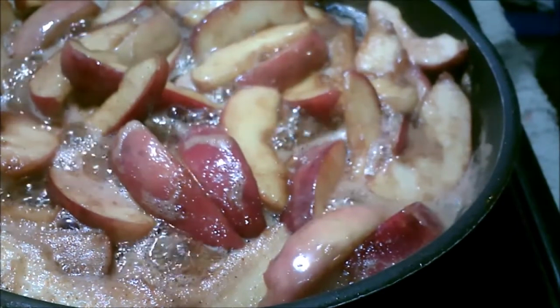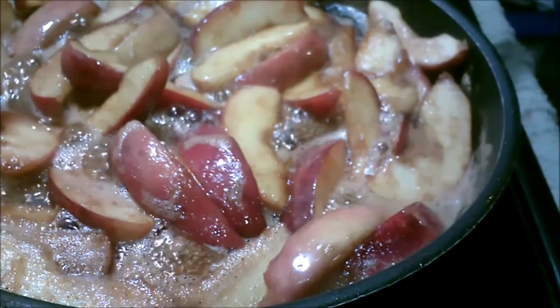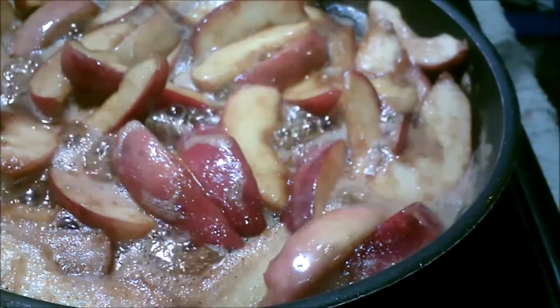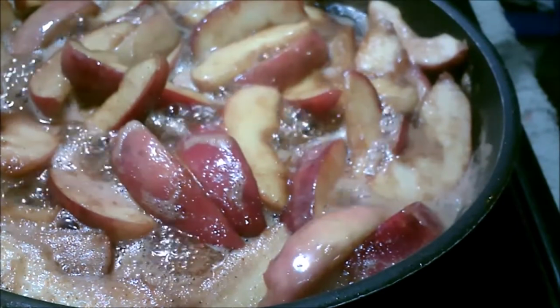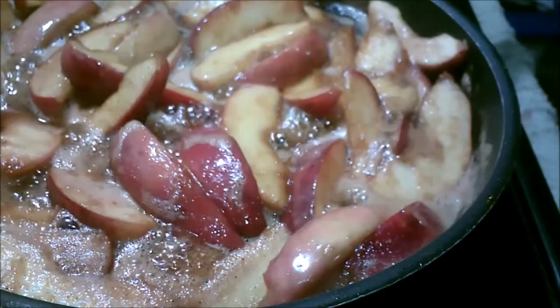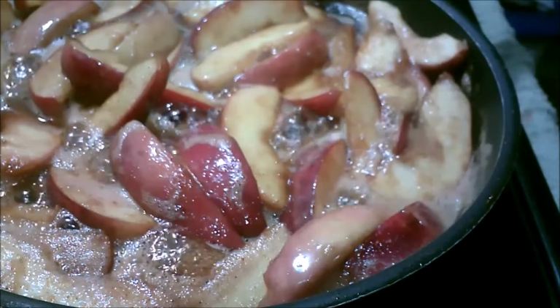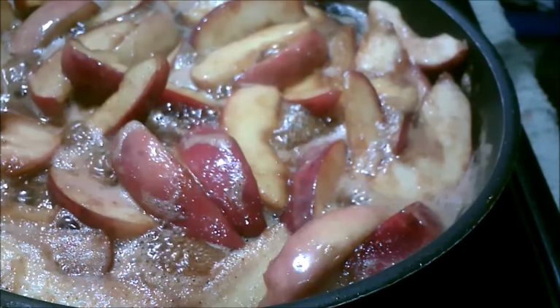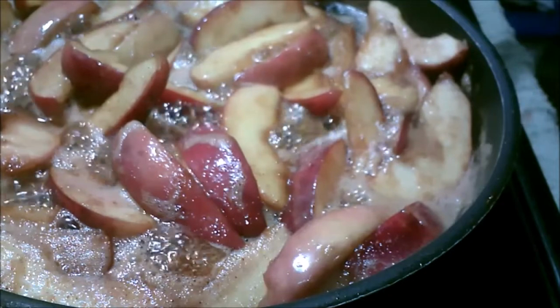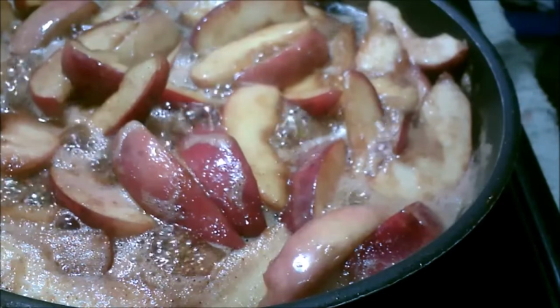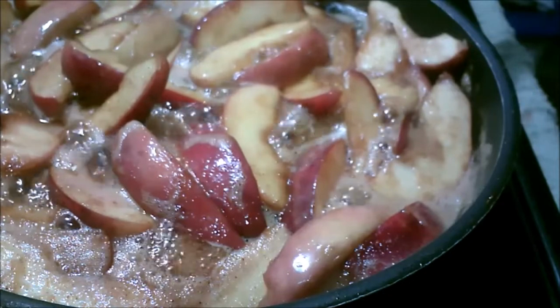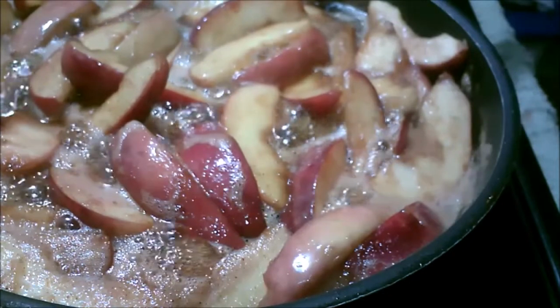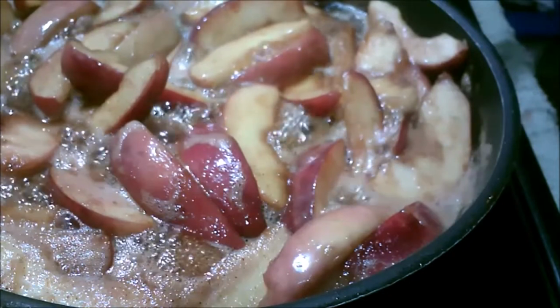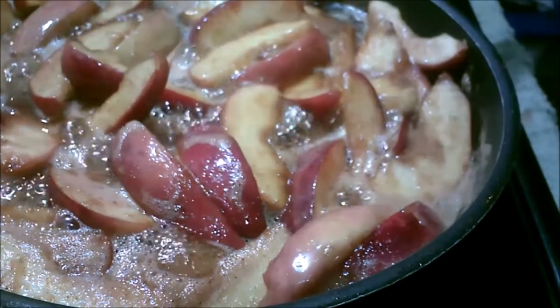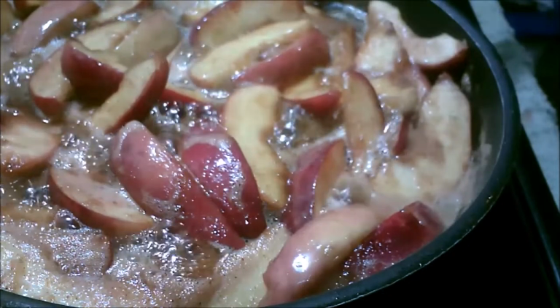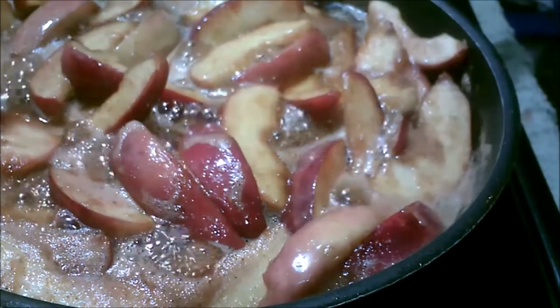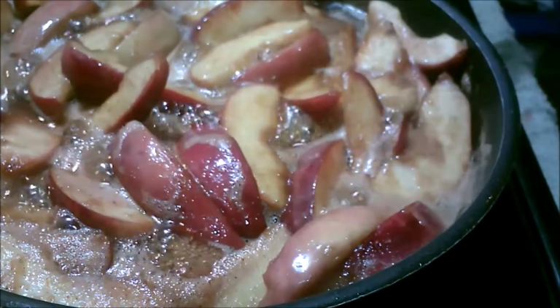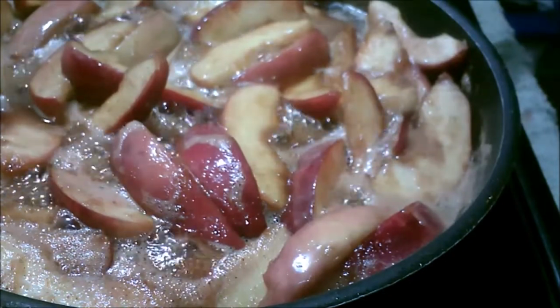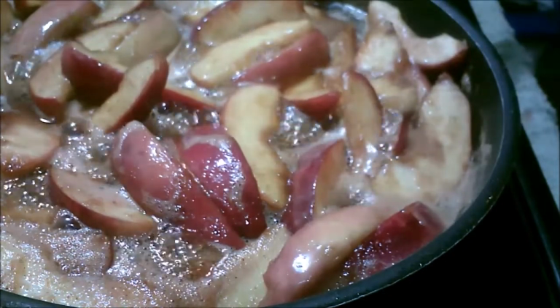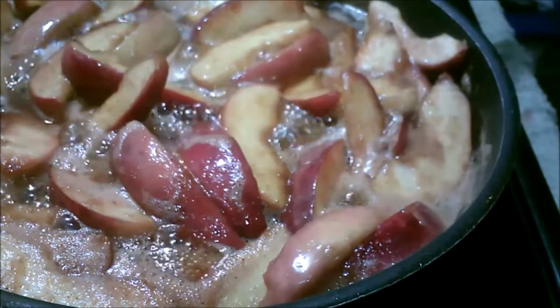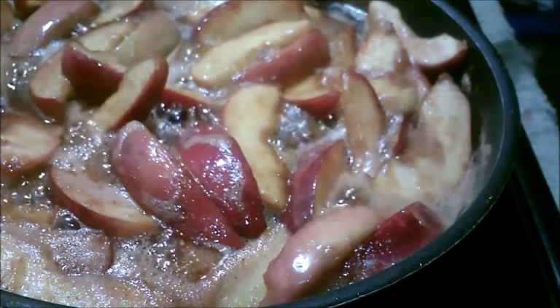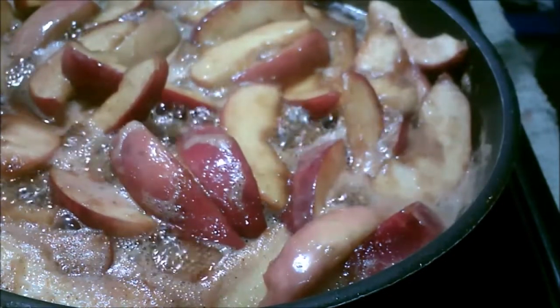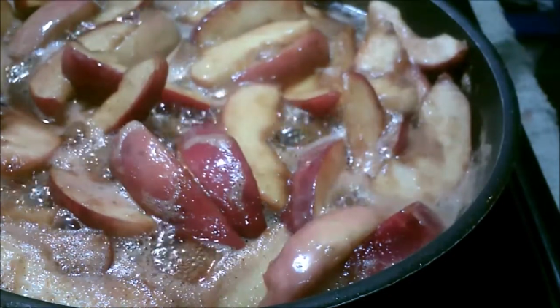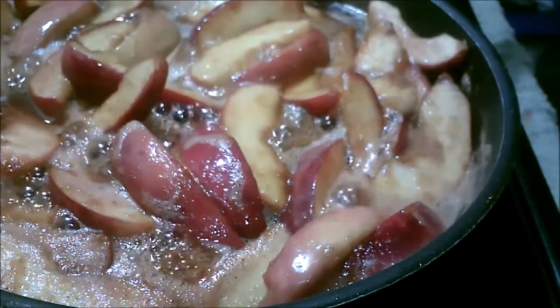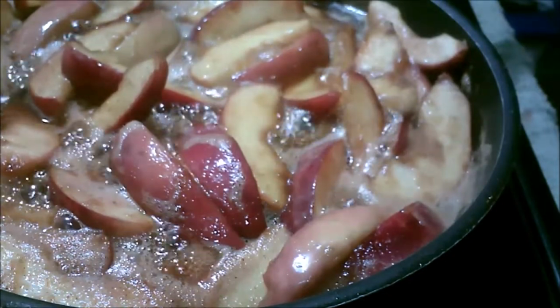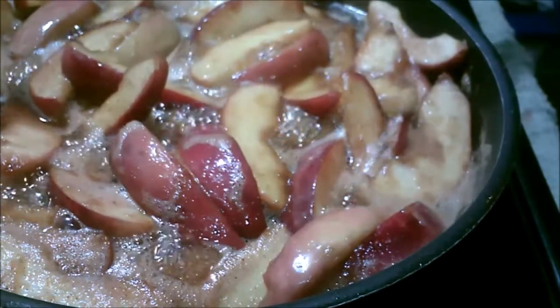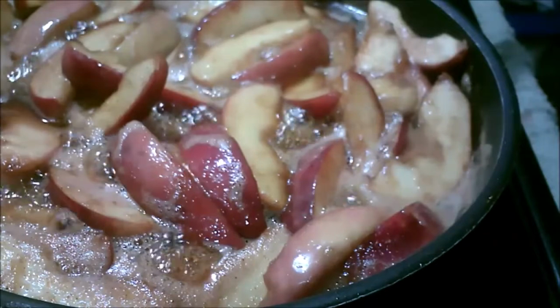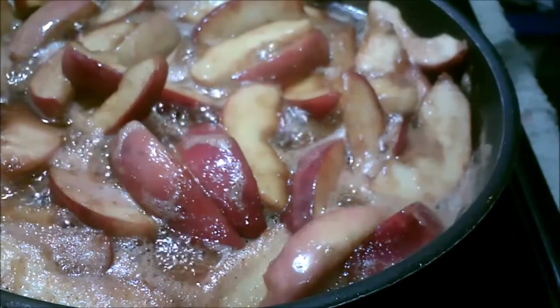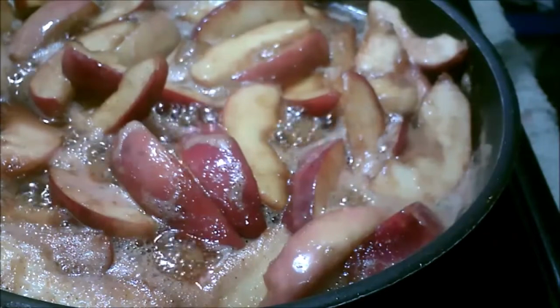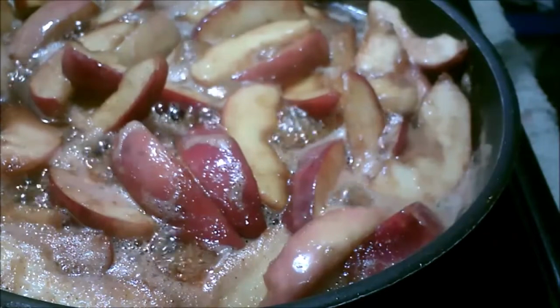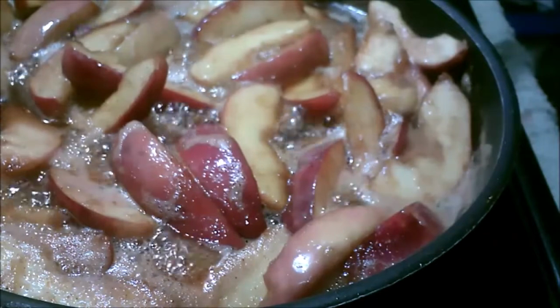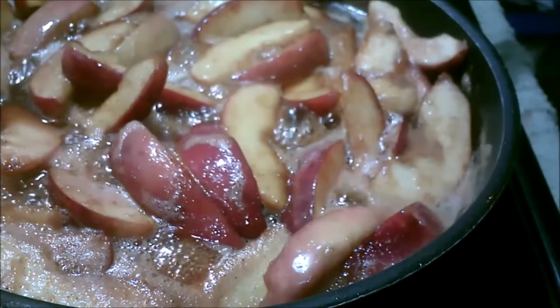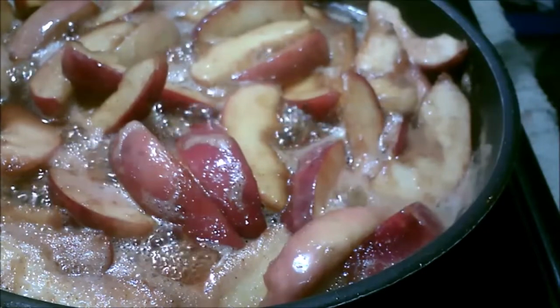Hey everybody, IMDog63 here. This is a short video — I am going to make my take on apple pie.